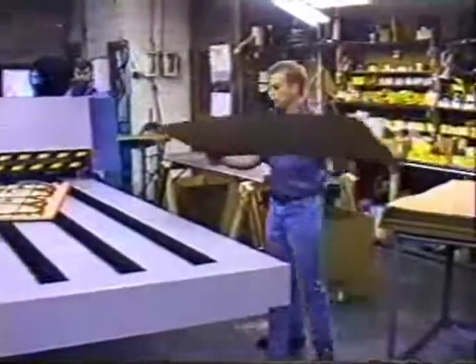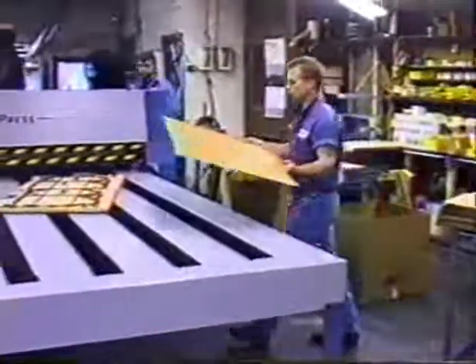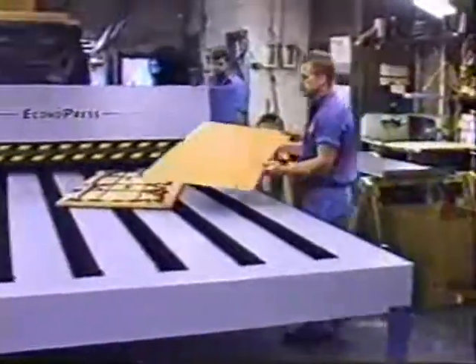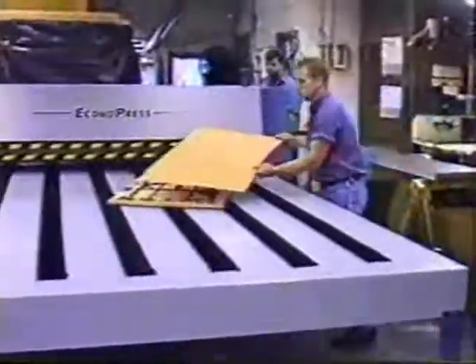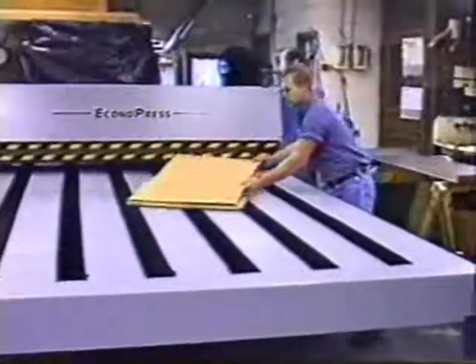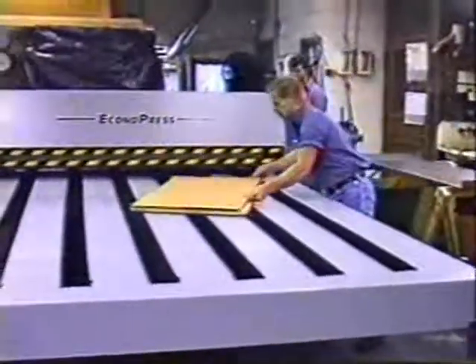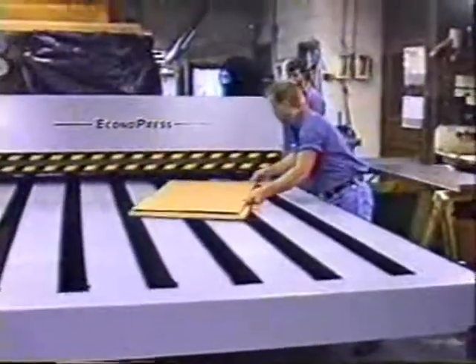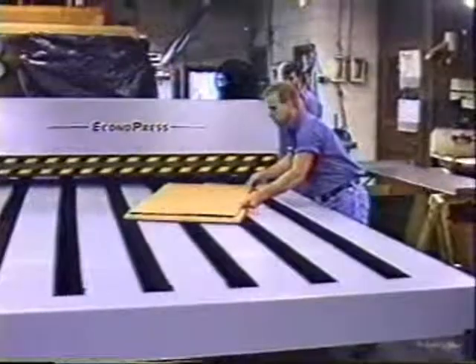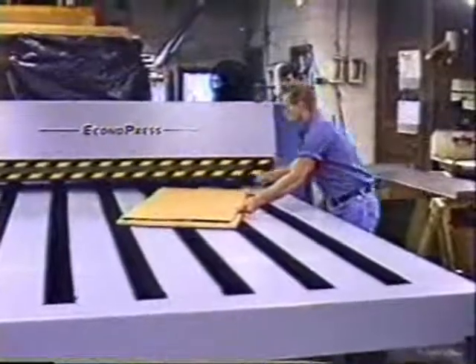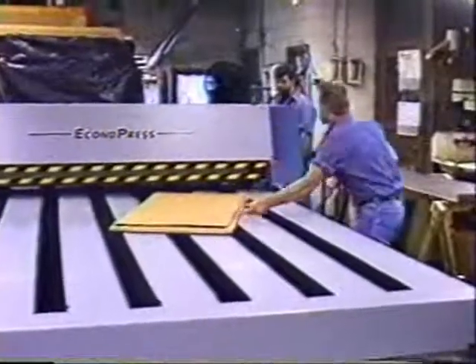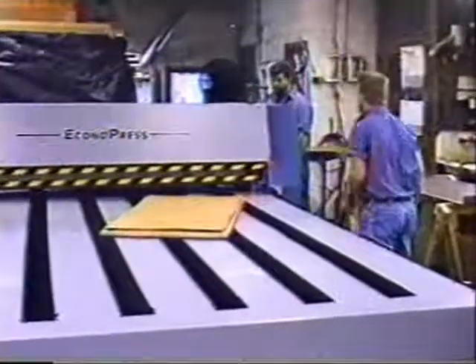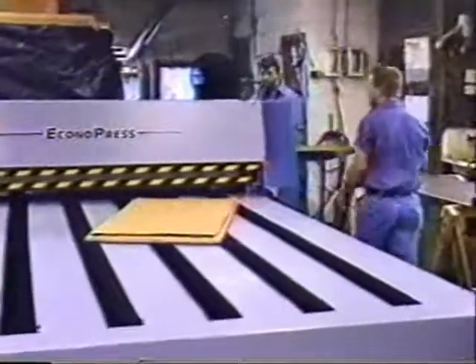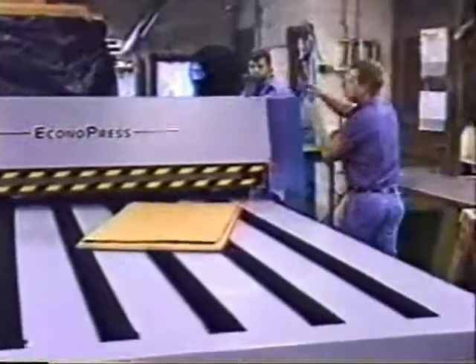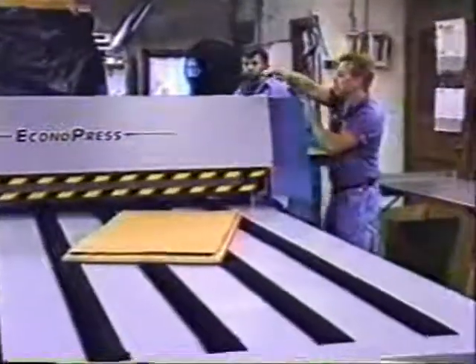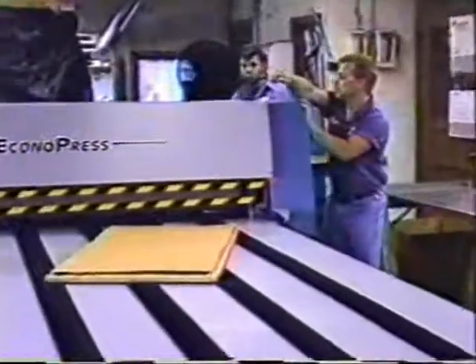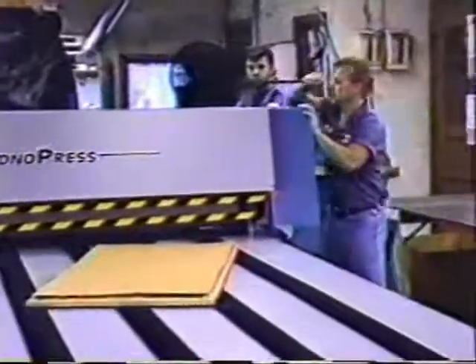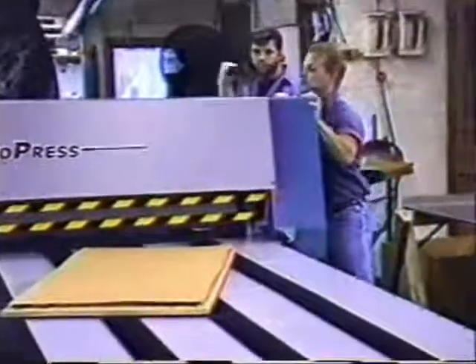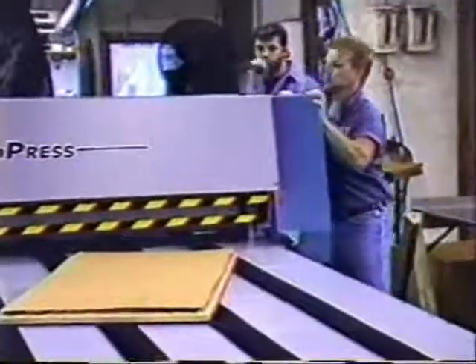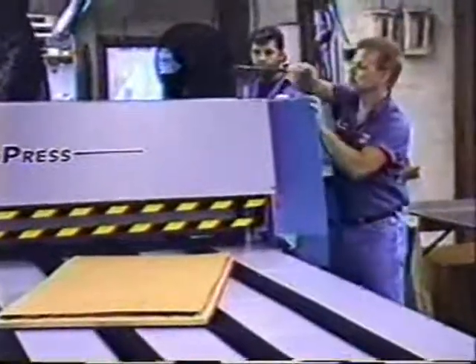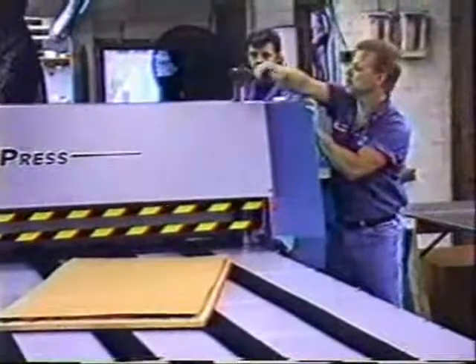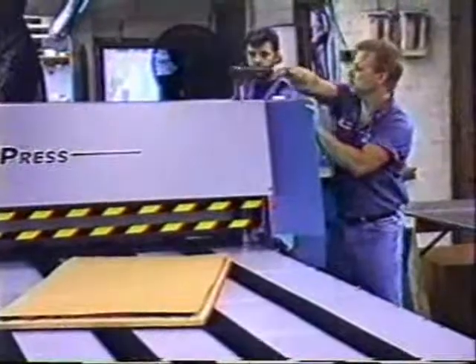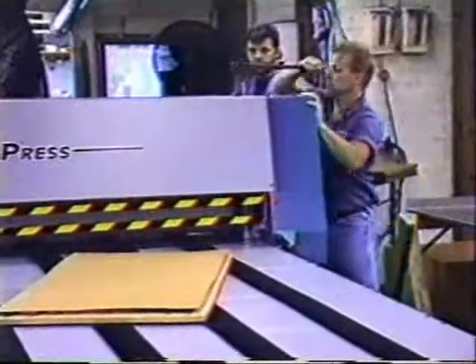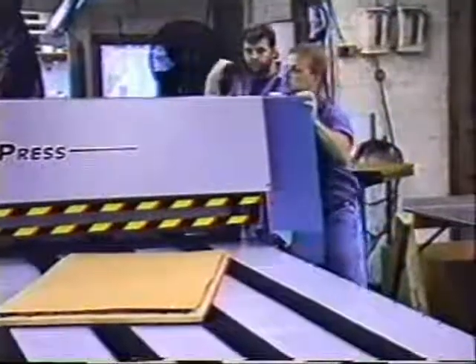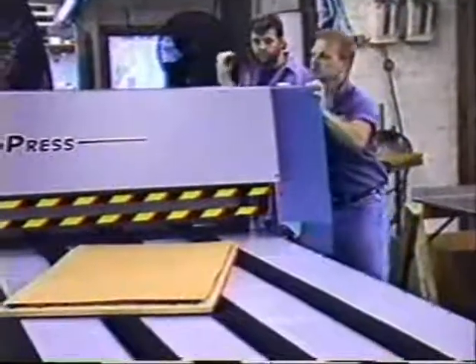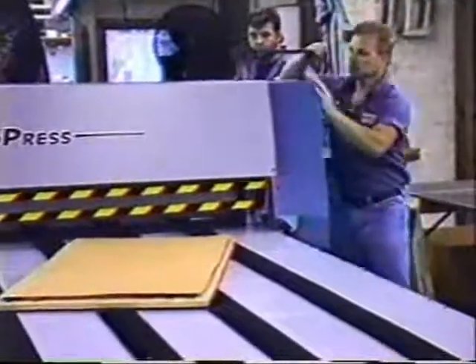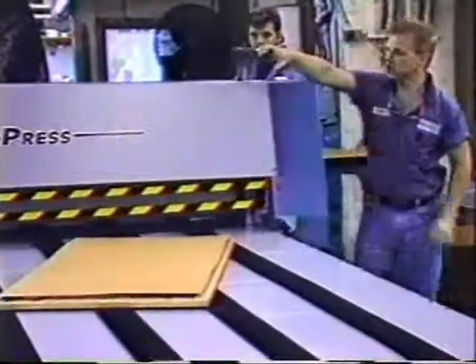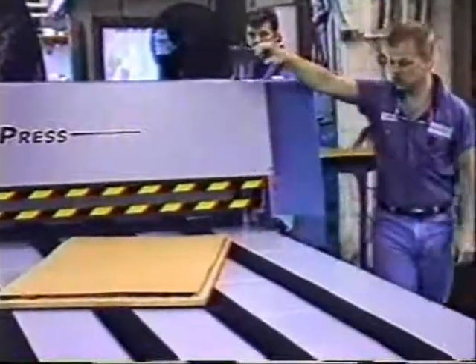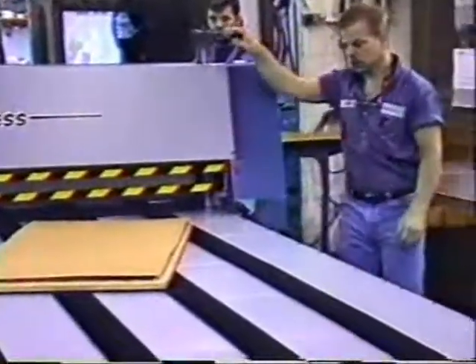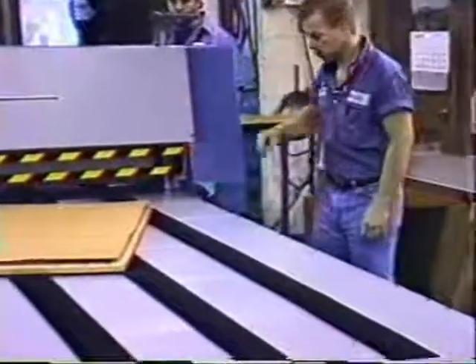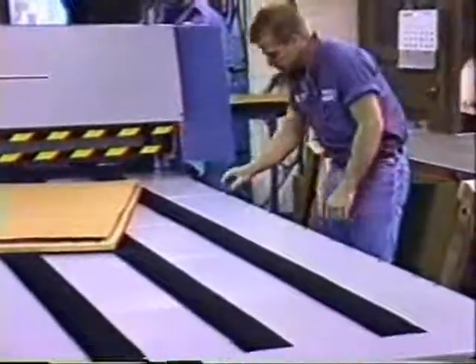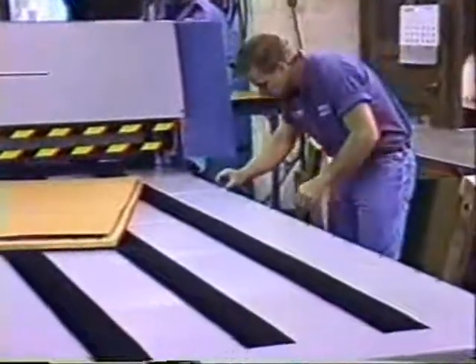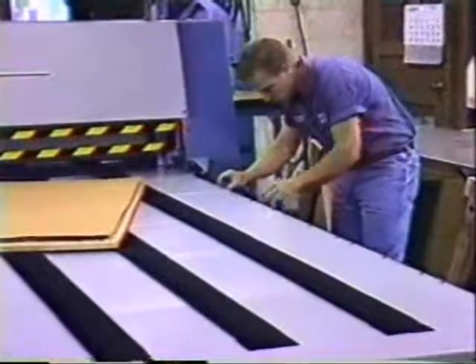Here a setup is prepared for running corrugated boxes. Knife penetration is adjusted by lowering the upper cylinder with a simple ratchet wrench, which can be done from either side of the machine, and the timing cycle is adjusted.